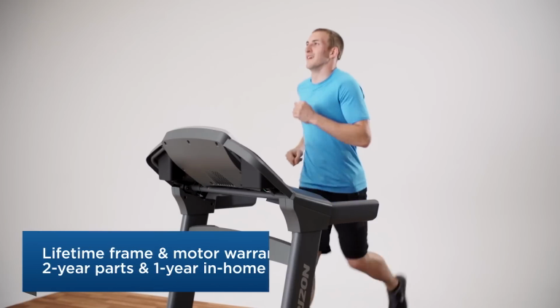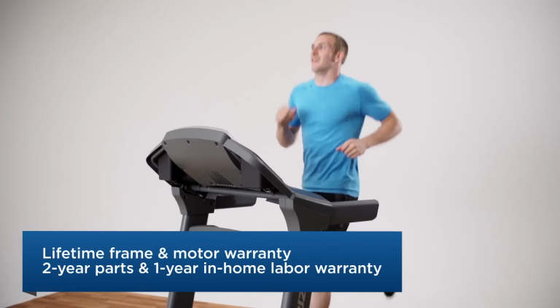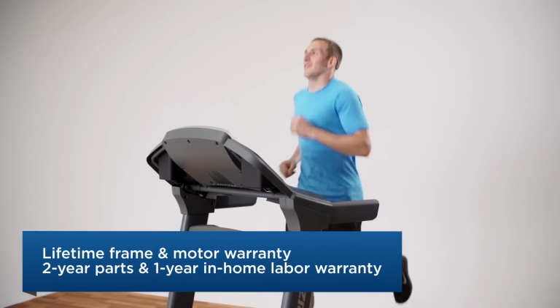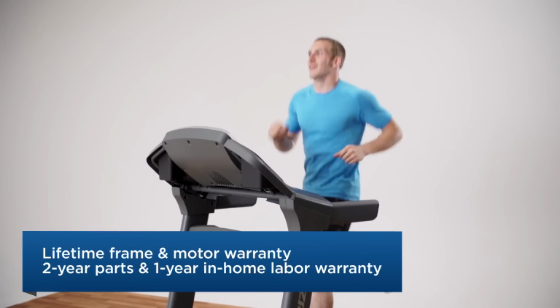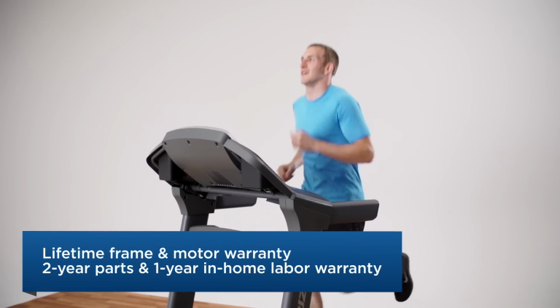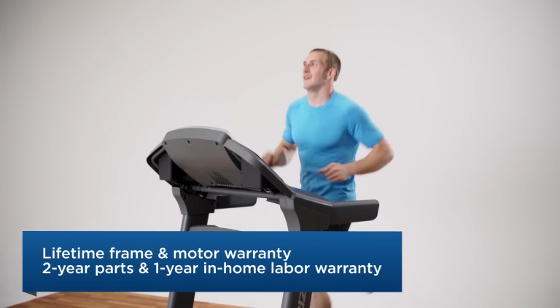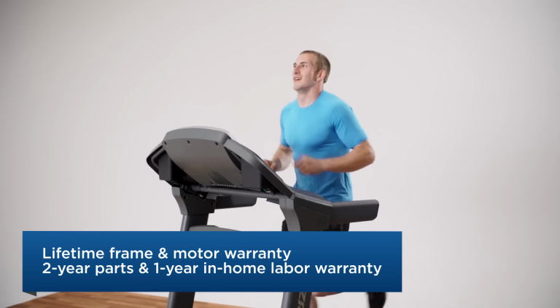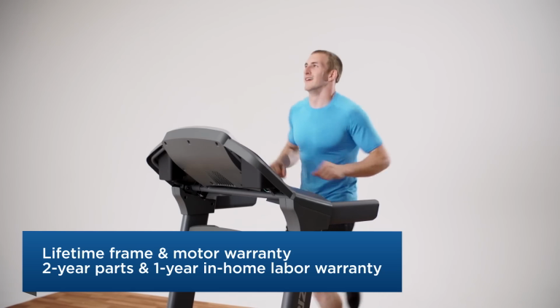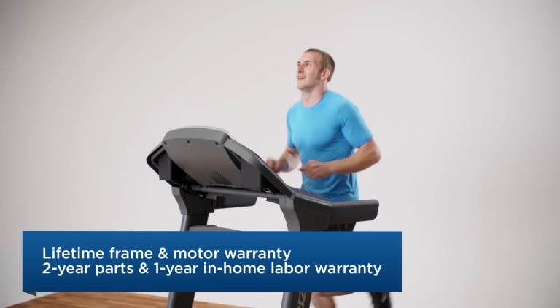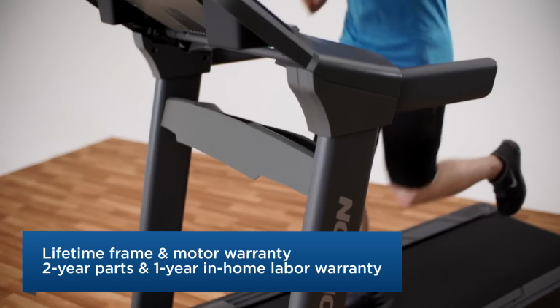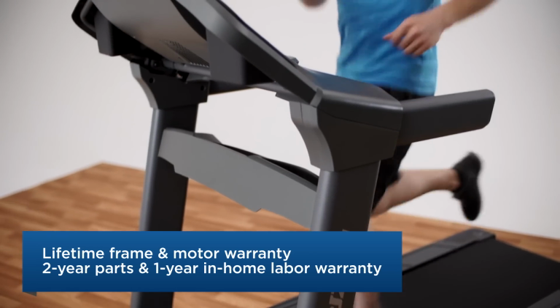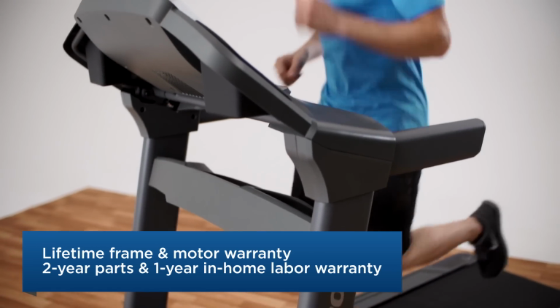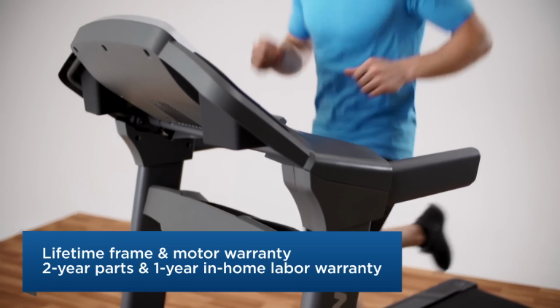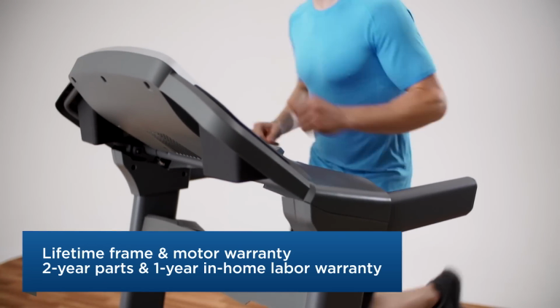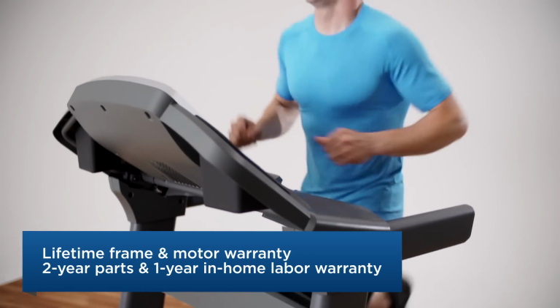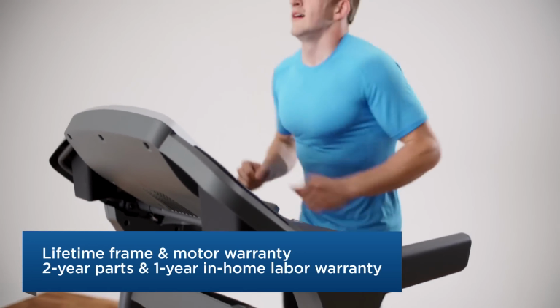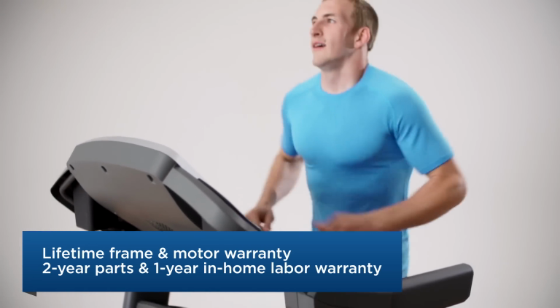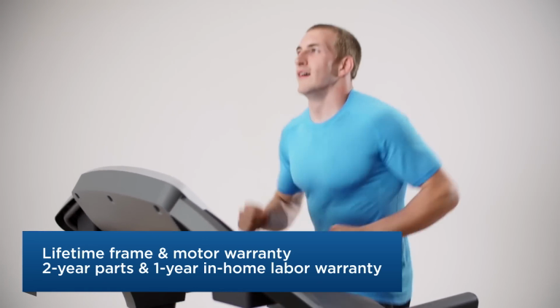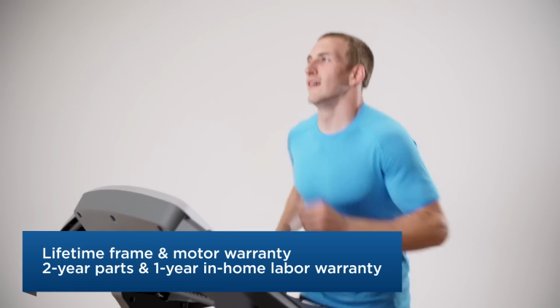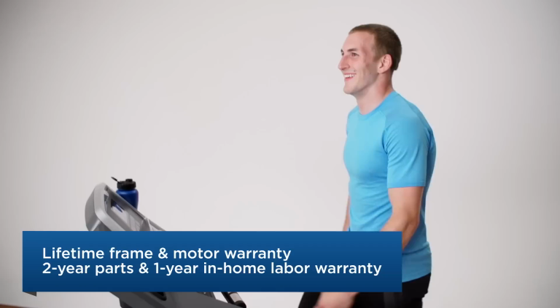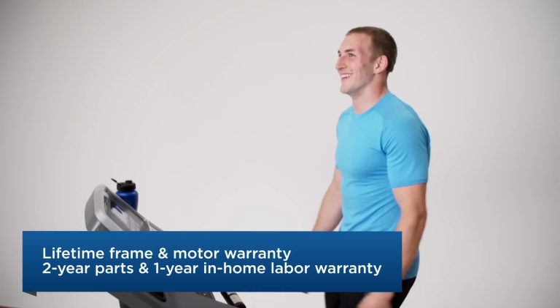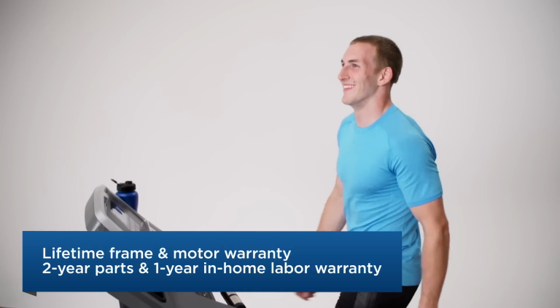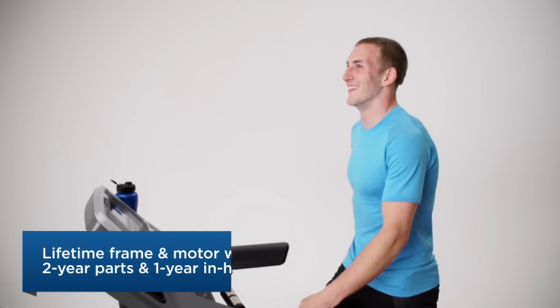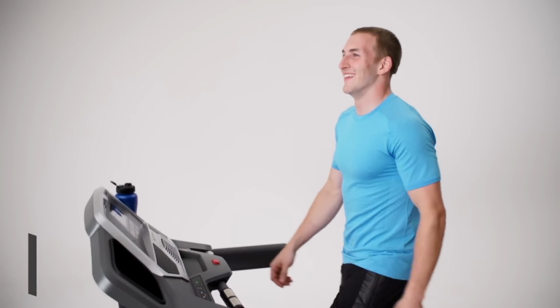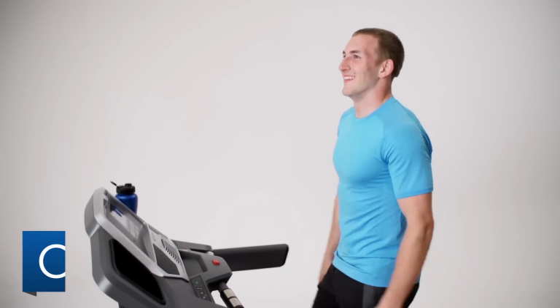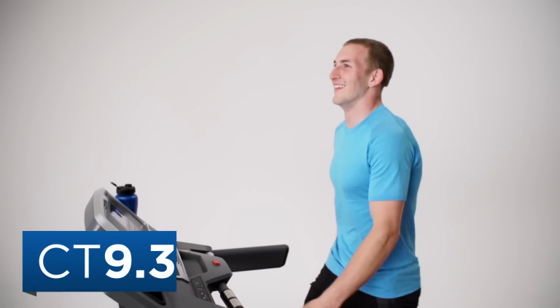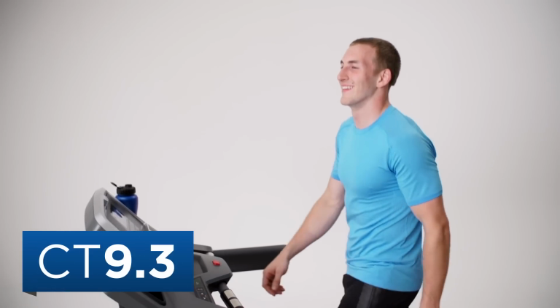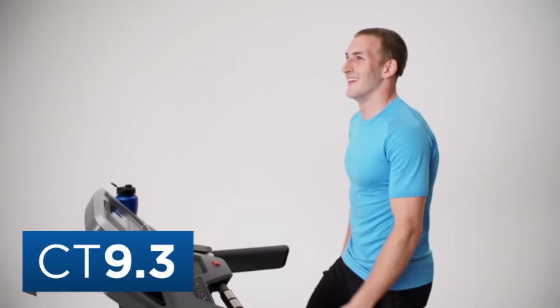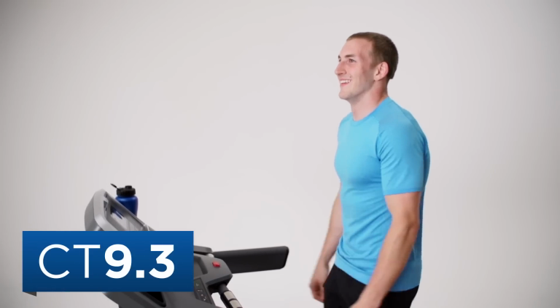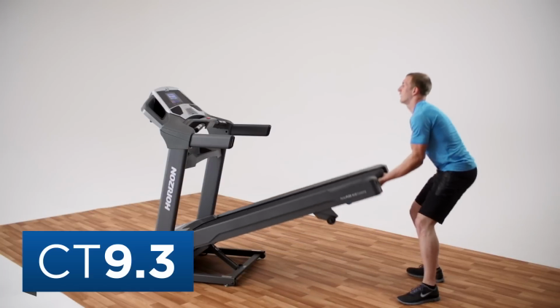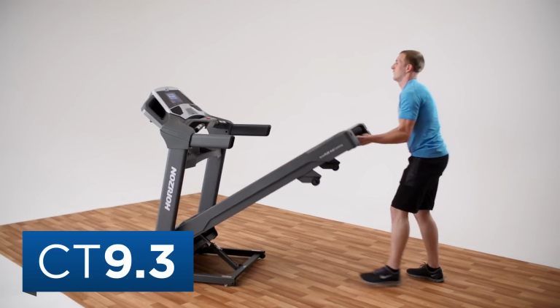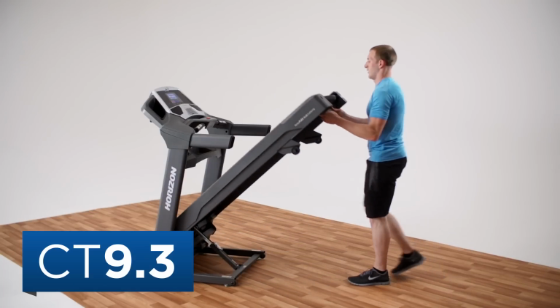Finally, buy from a reputable company. Horizon has a great customer support history and industry leading warranty. You'll get fast answers if you have questions. Start your fitness journey today with the Horizon CT 9.3 treadmill.